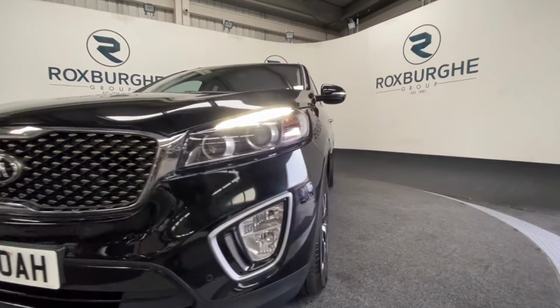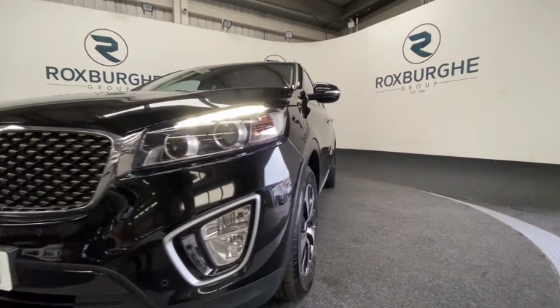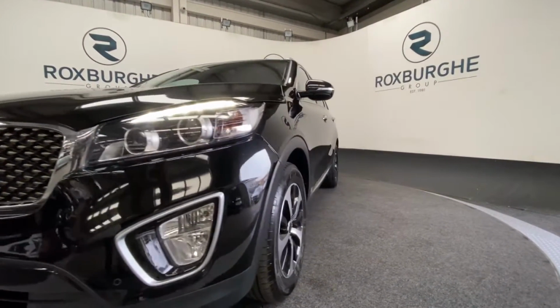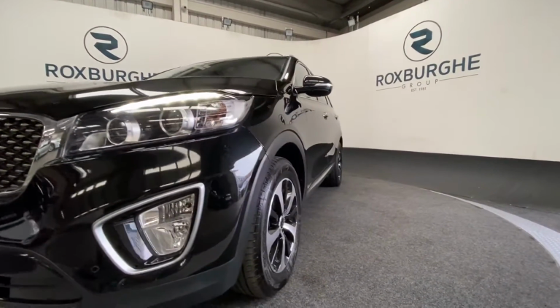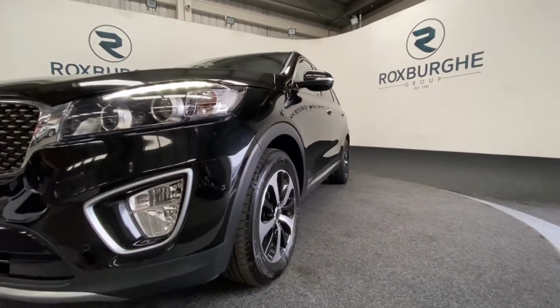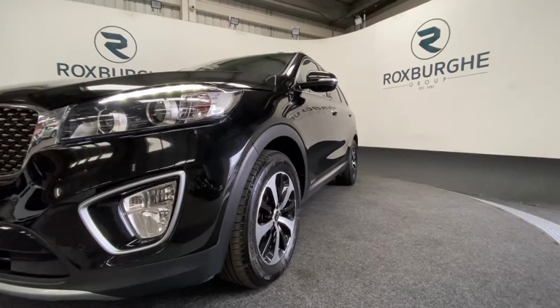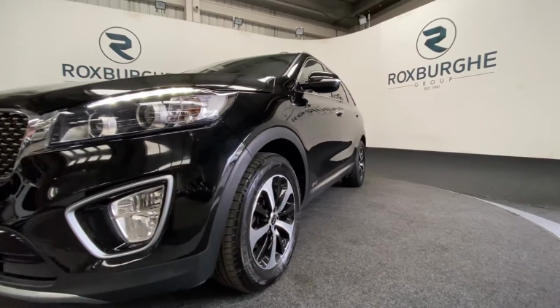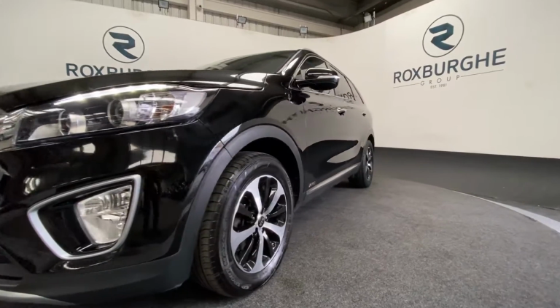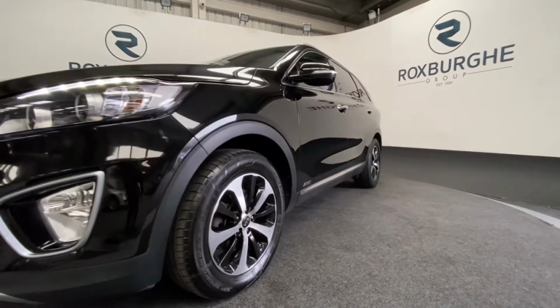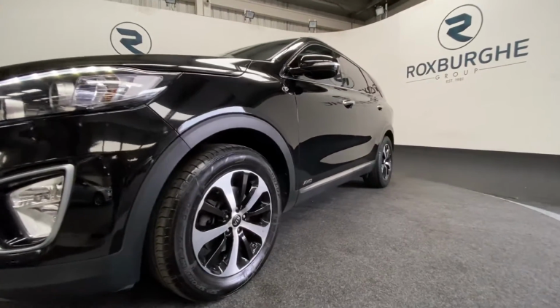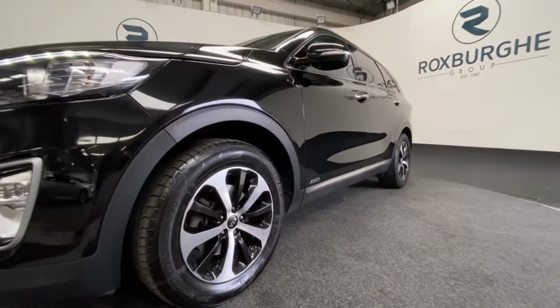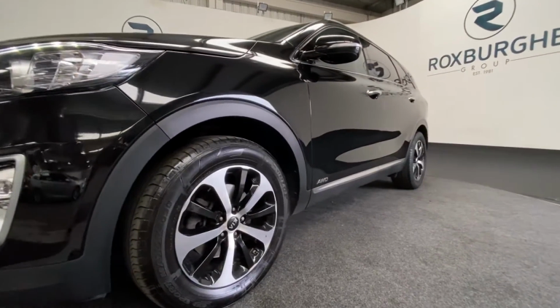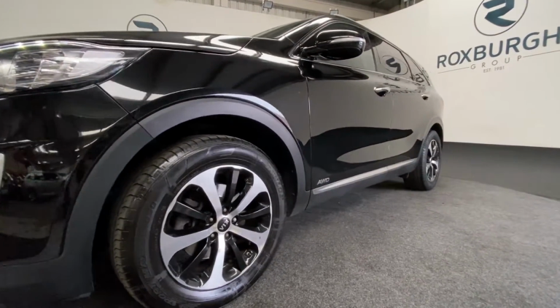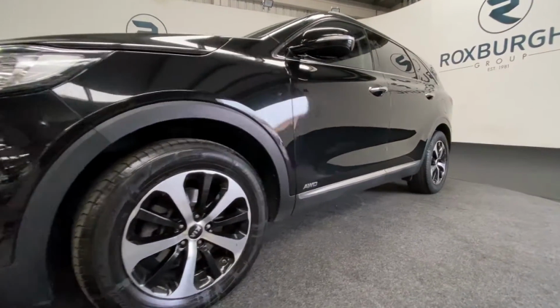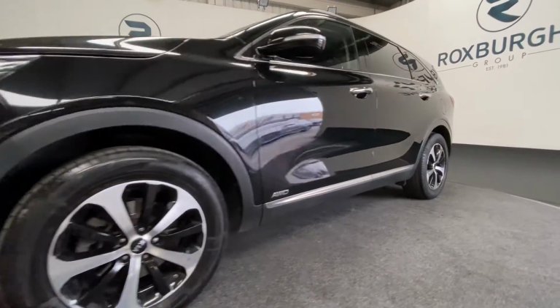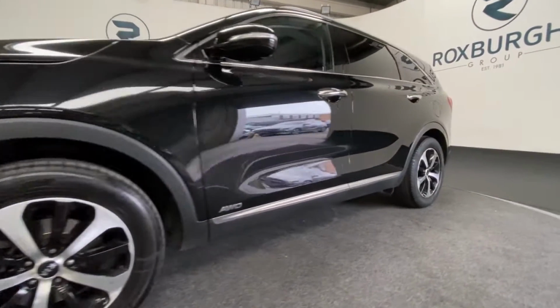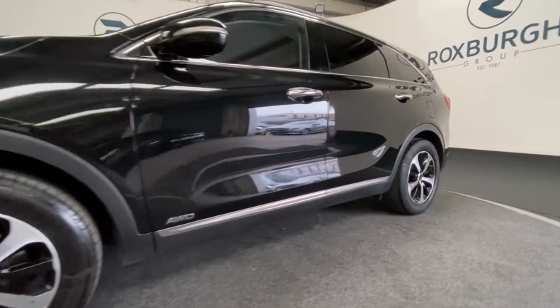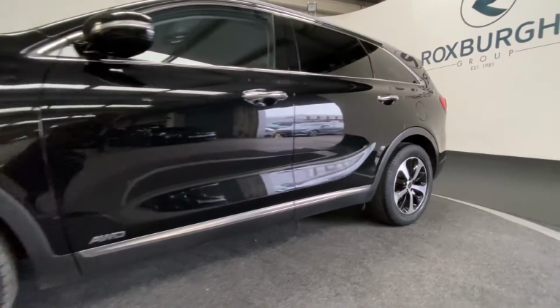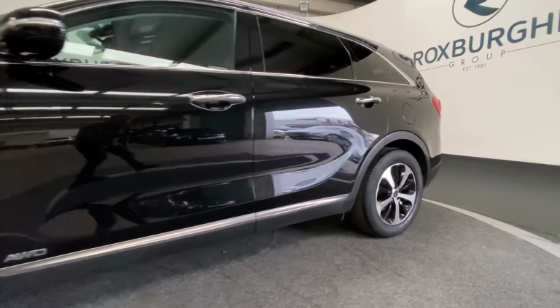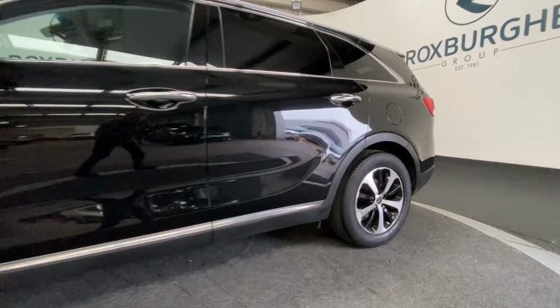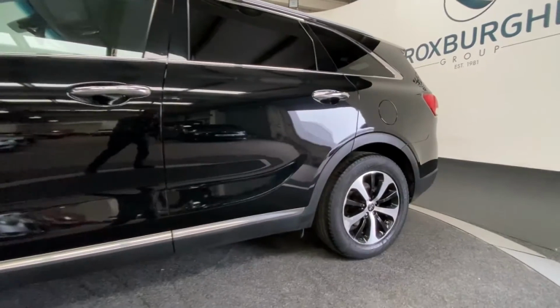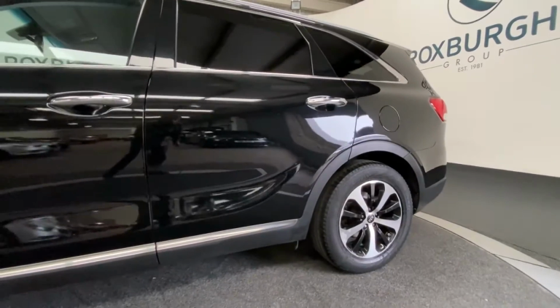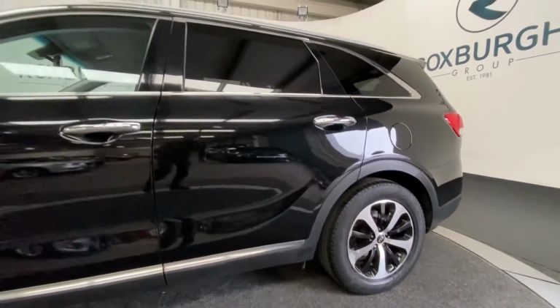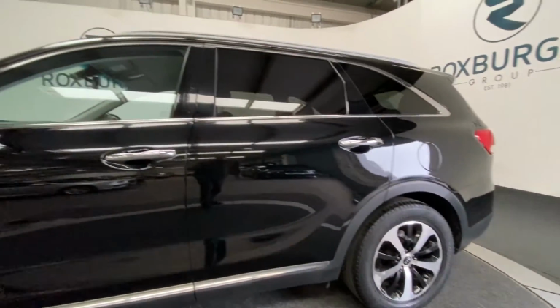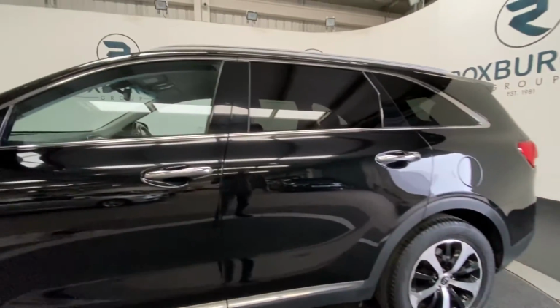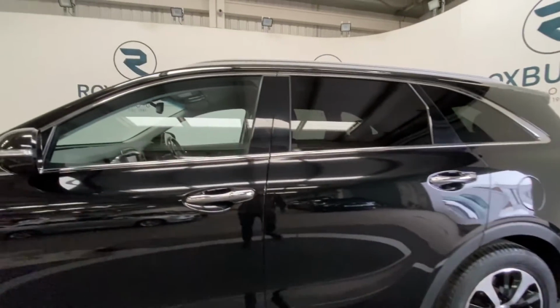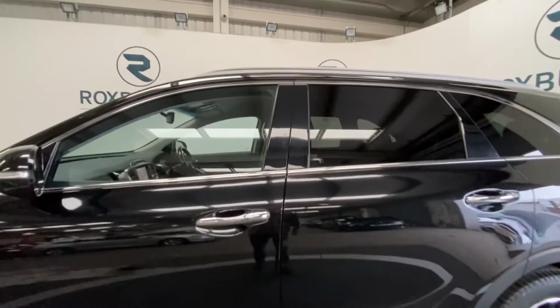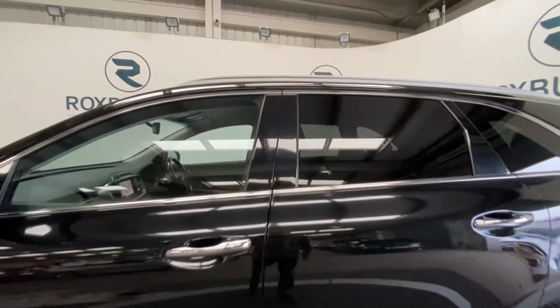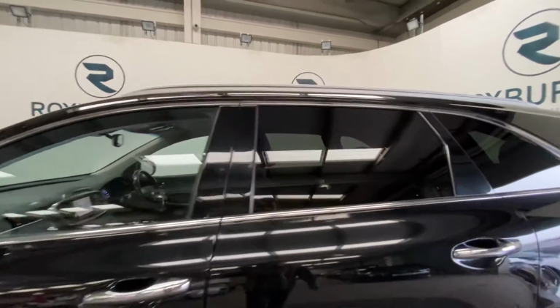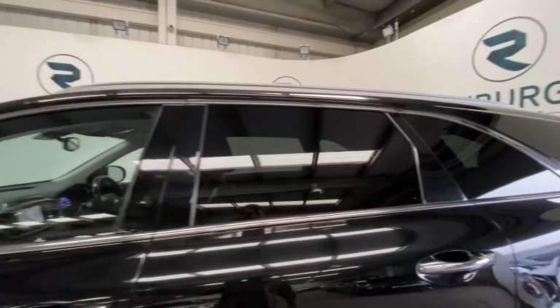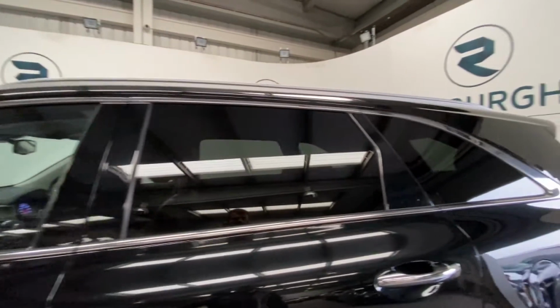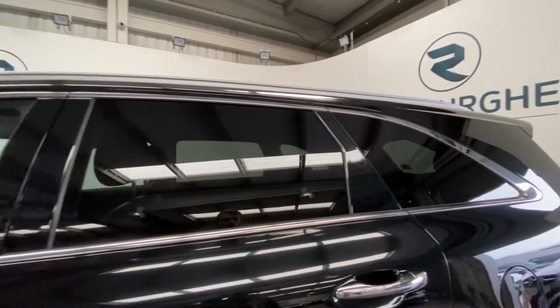Coming around to the side we get a look at those 18 inch silver and black alloy wheels. Front and back there we've got the chrome surround and rear tinted windows.